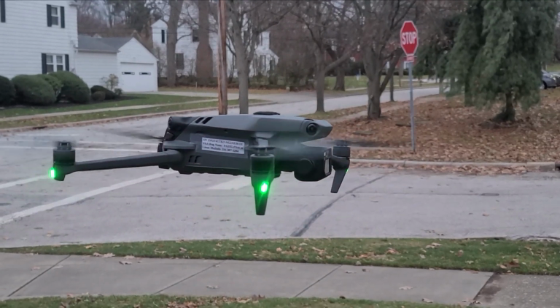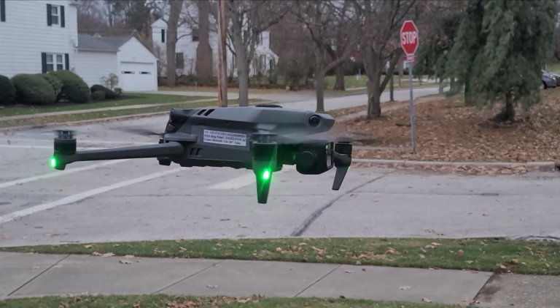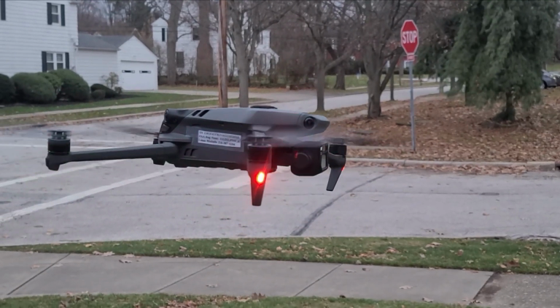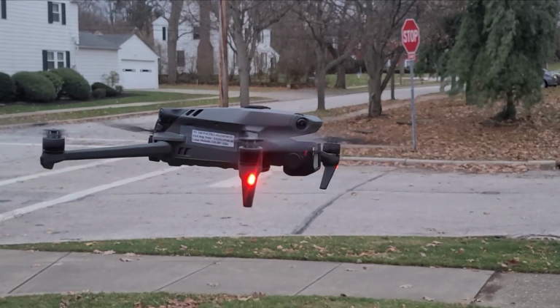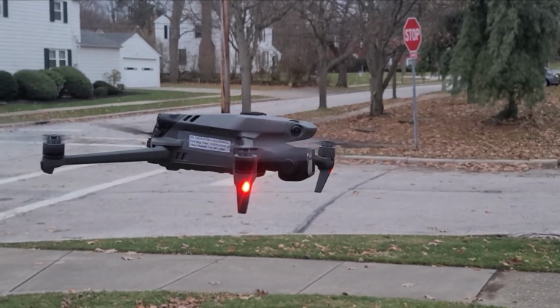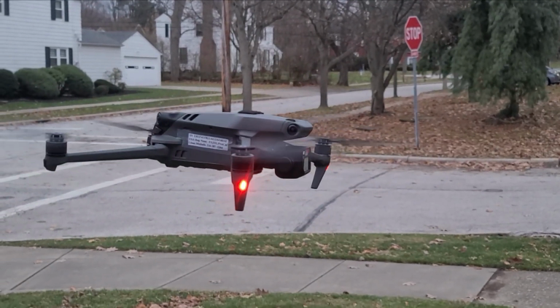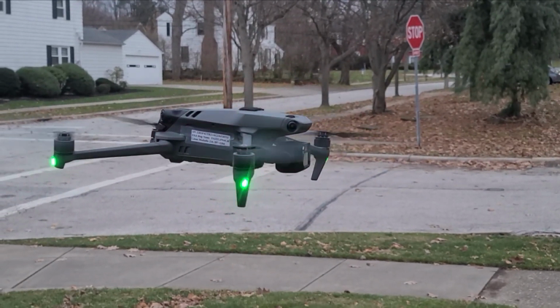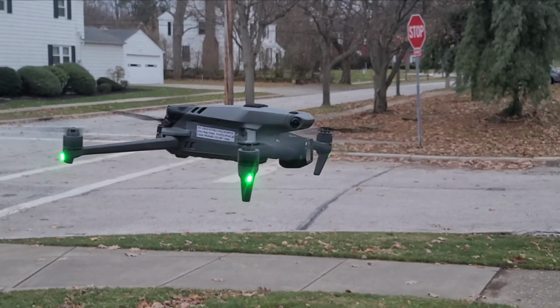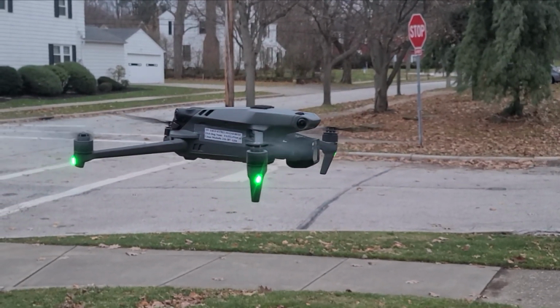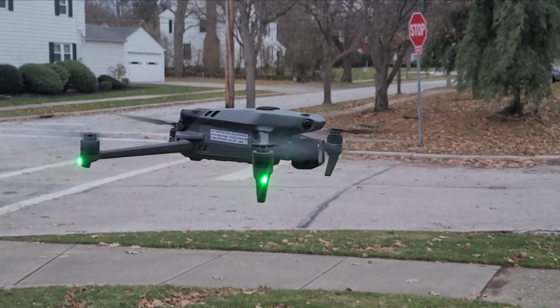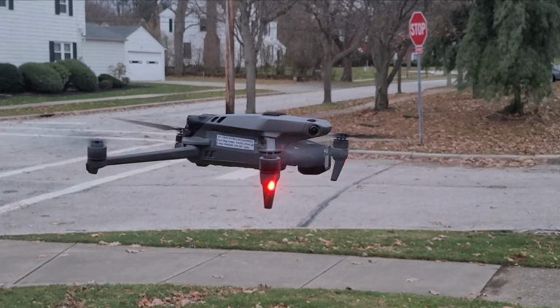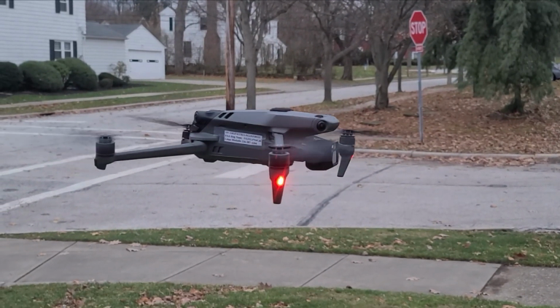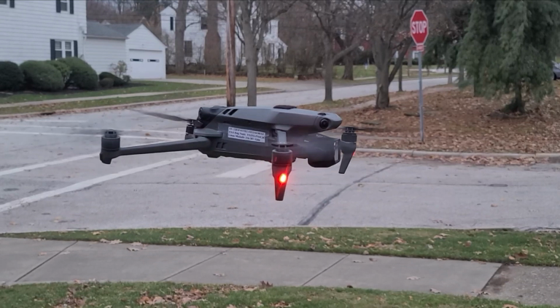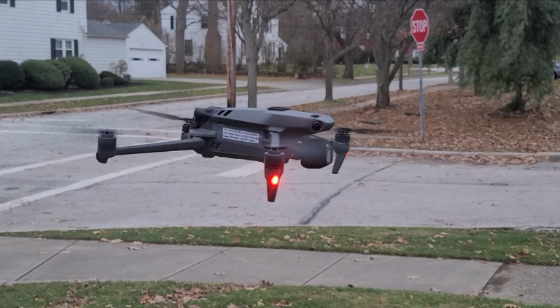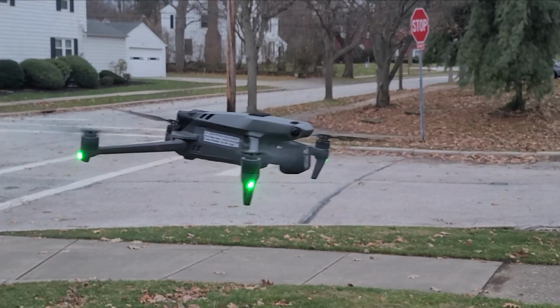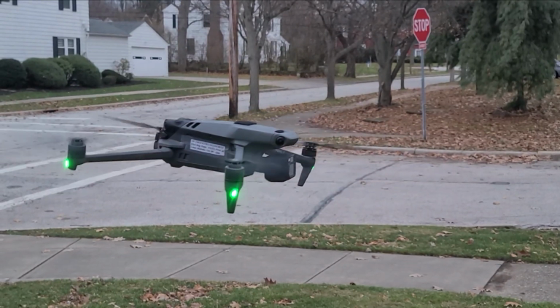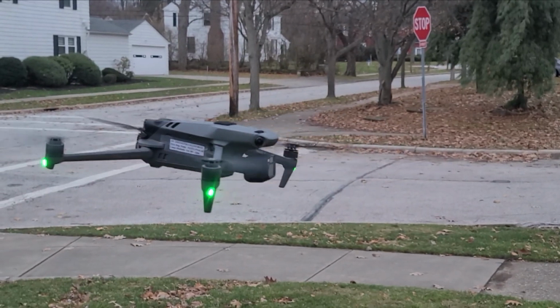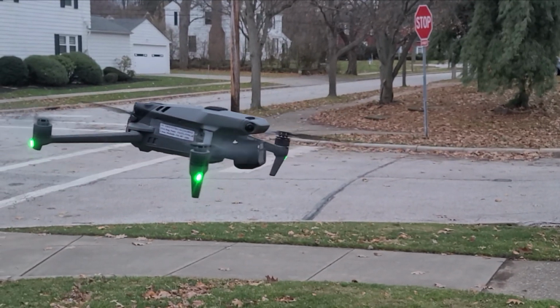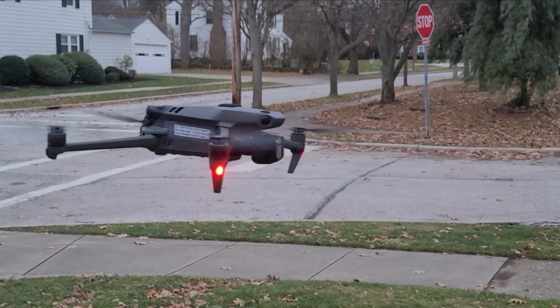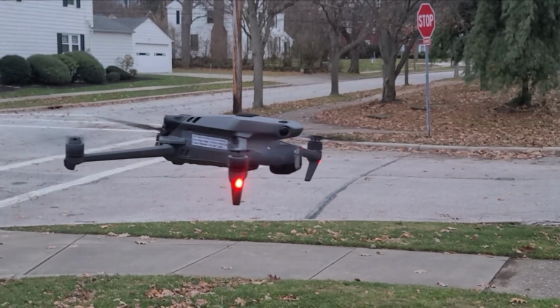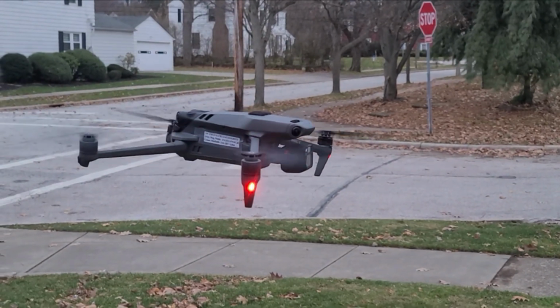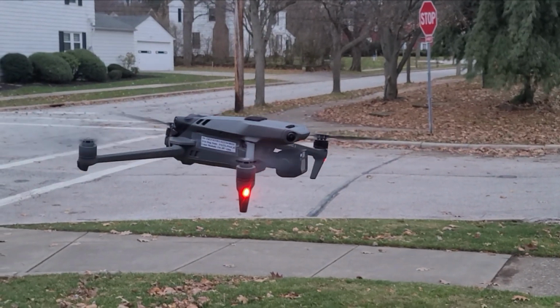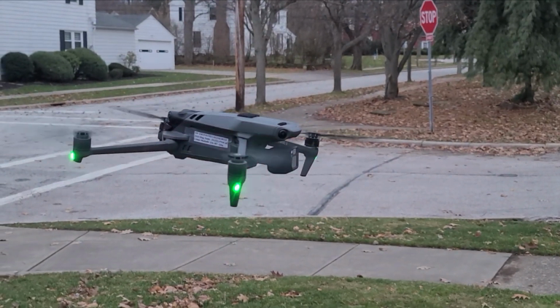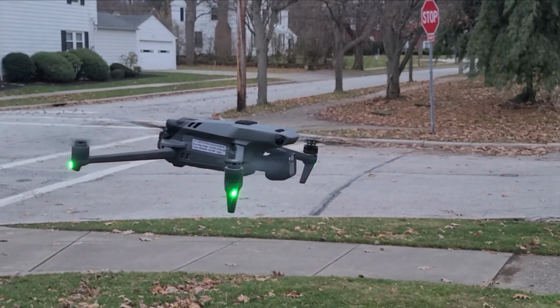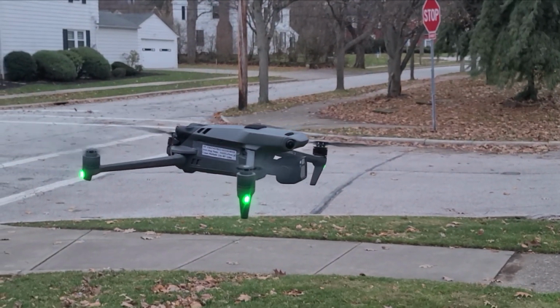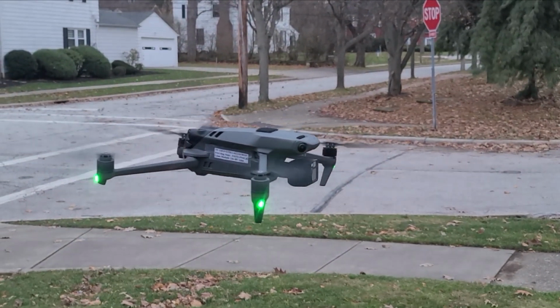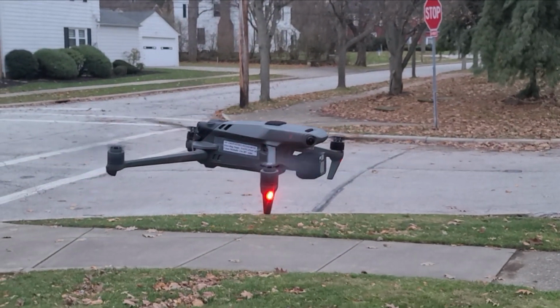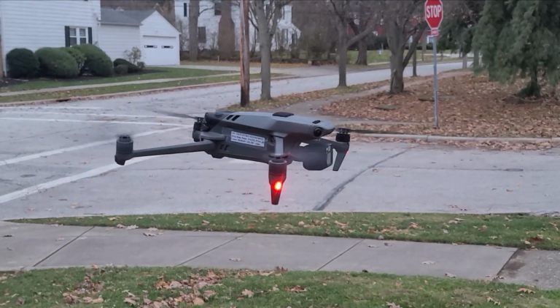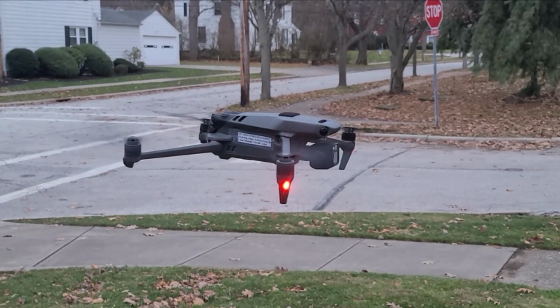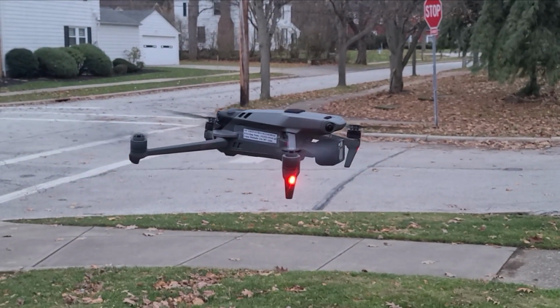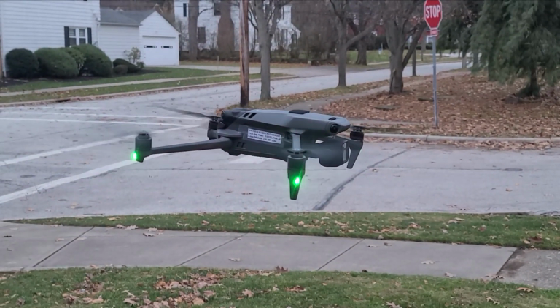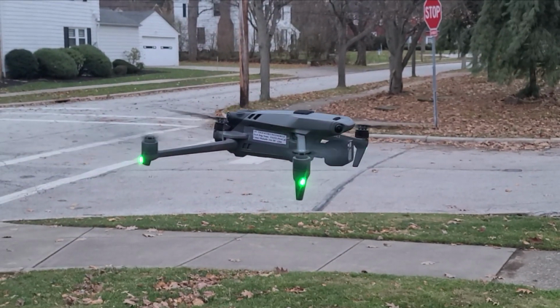Pretty steady overall. You can see it was pushed back a bit during a gust but regained its position, and then for some reason it lowered its altitude.